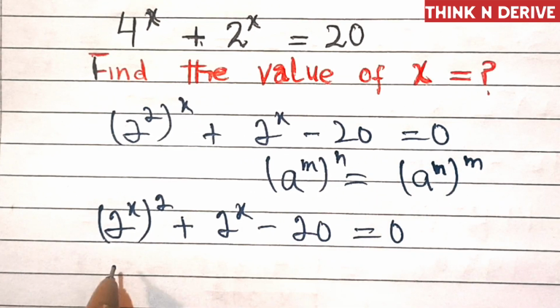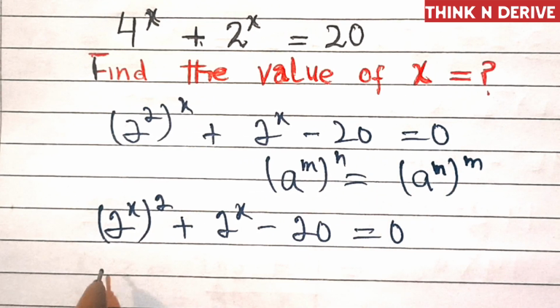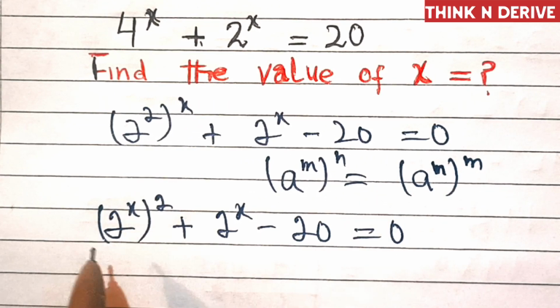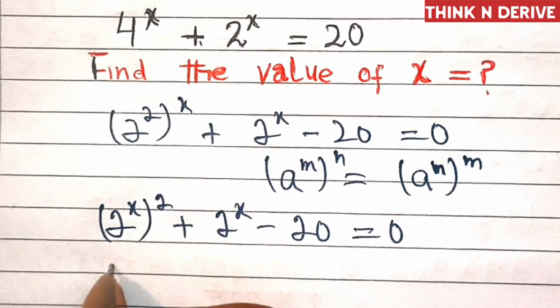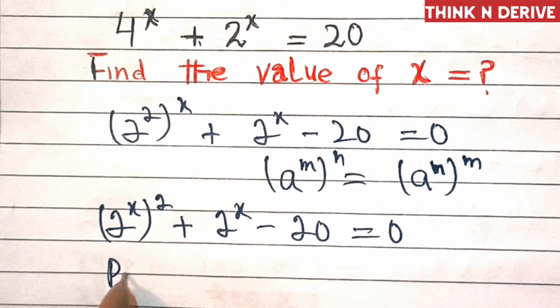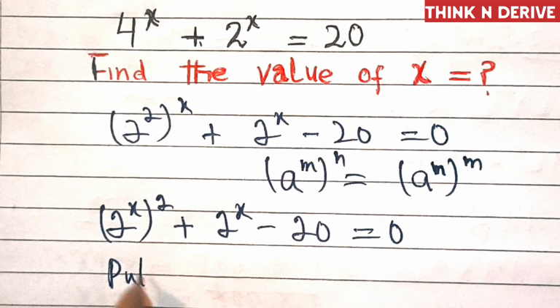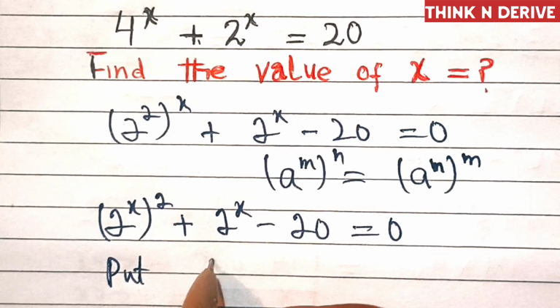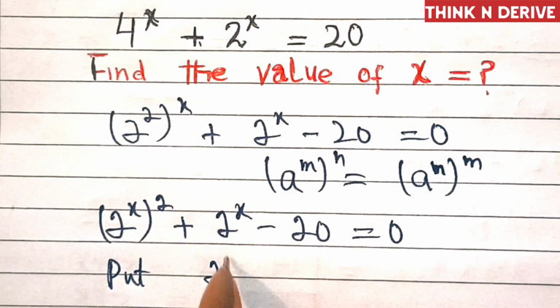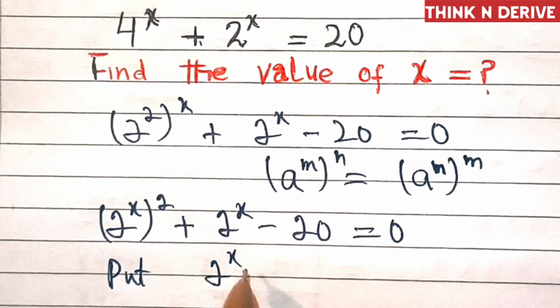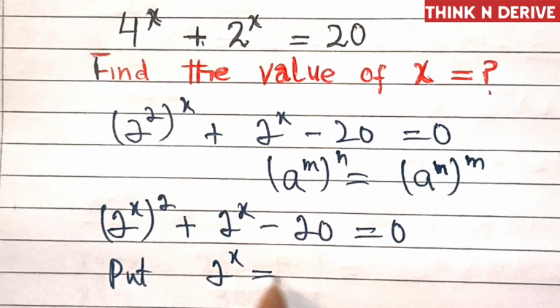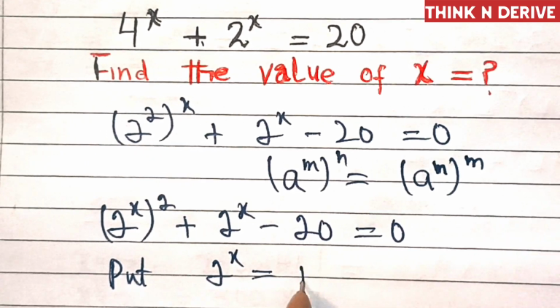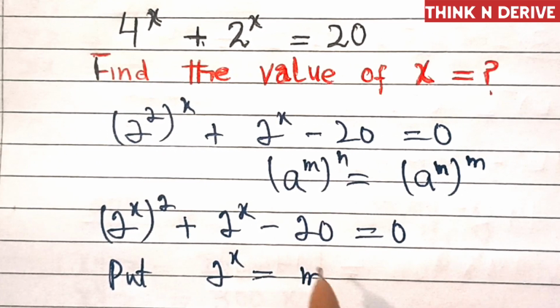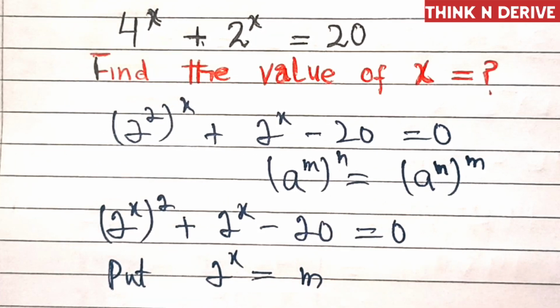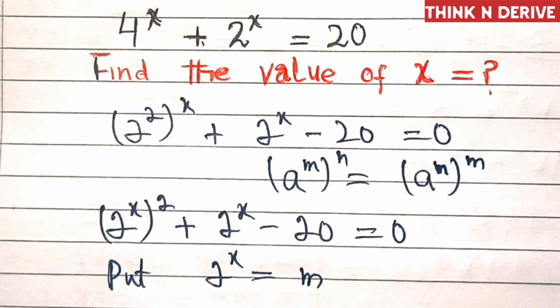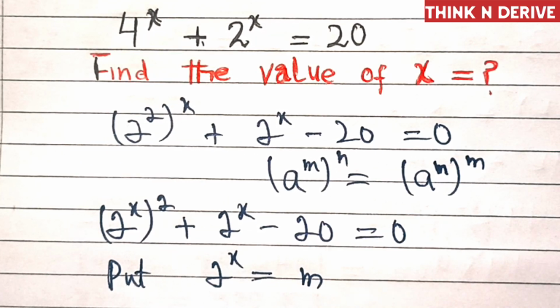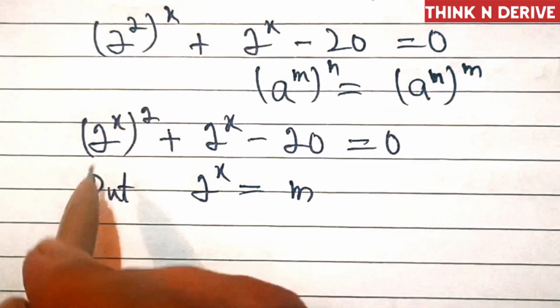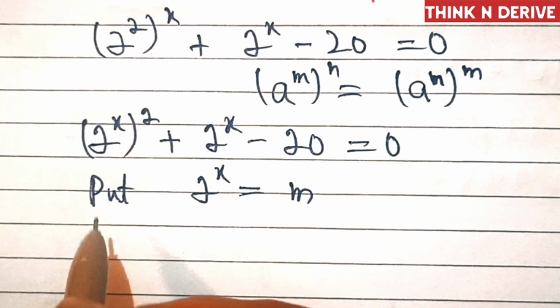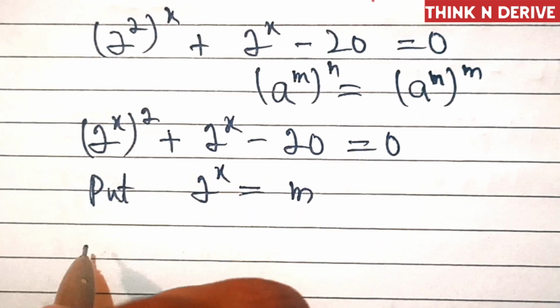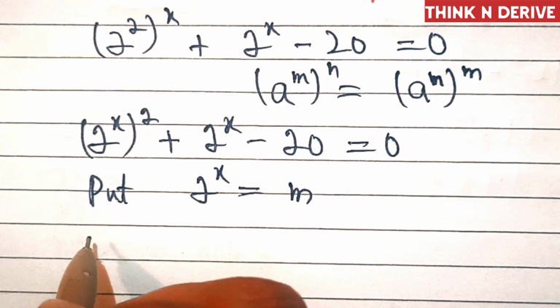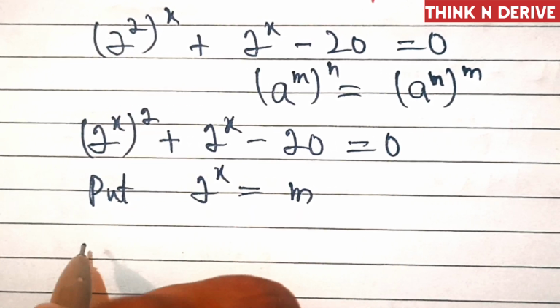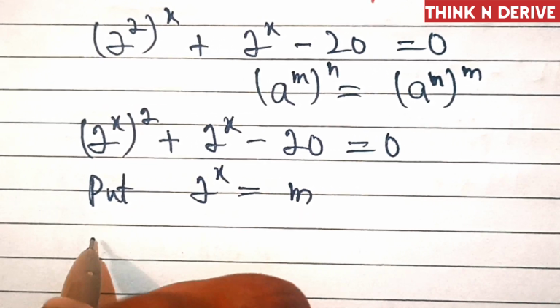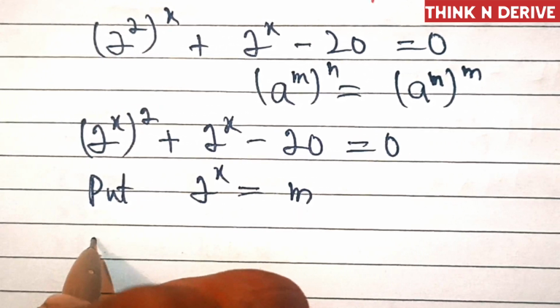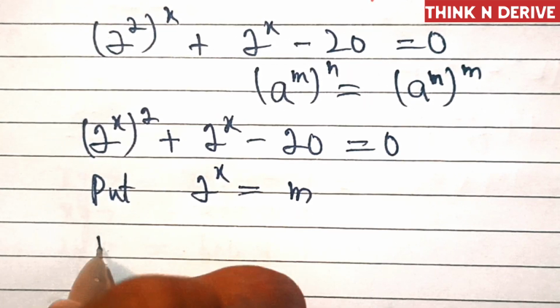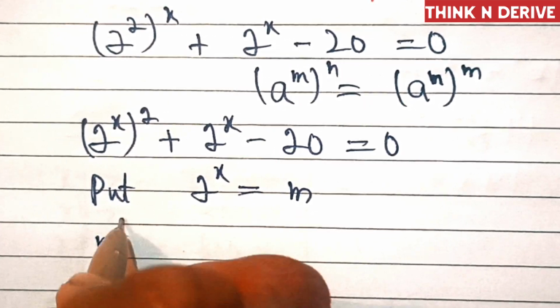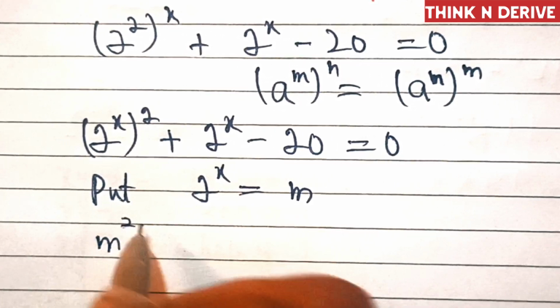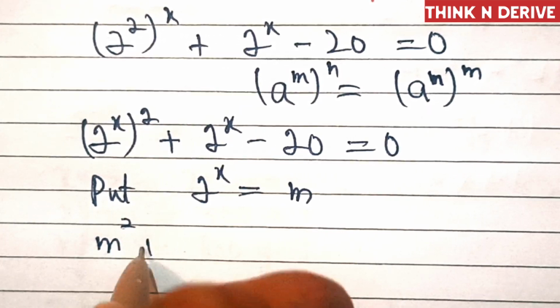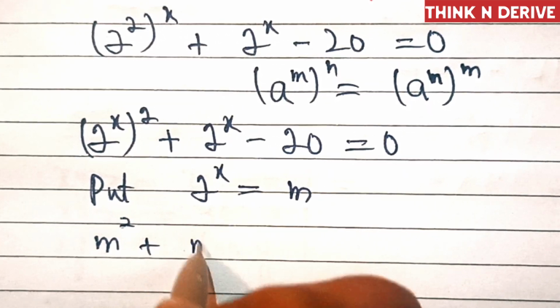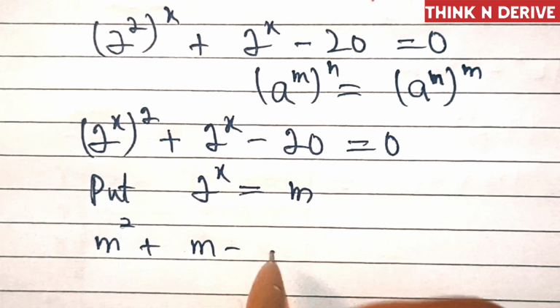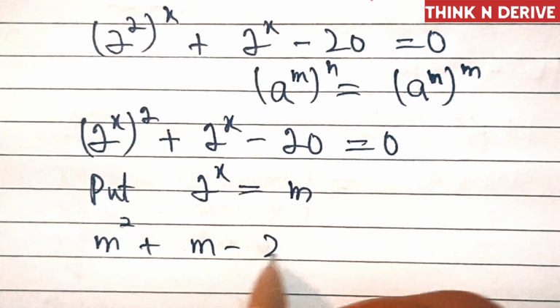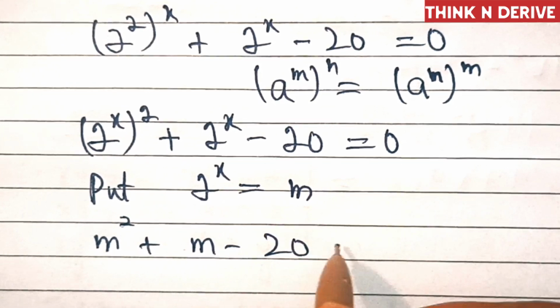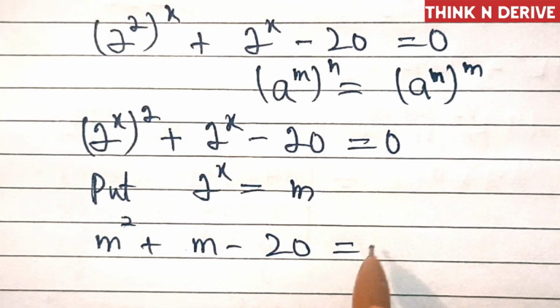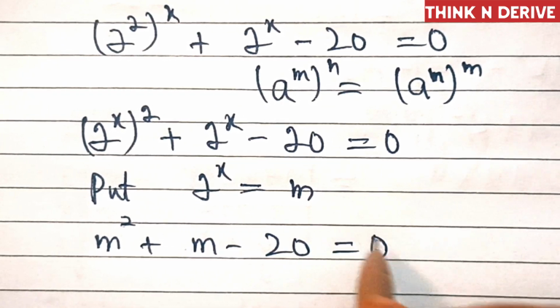Now let's put 2 power x equal to m. We will write instead: m squared plus m minus 20 equal to 0.